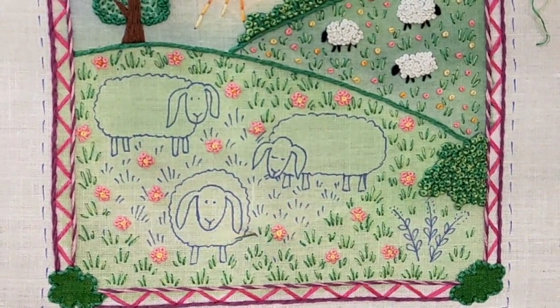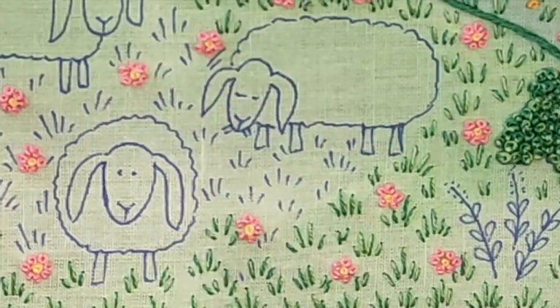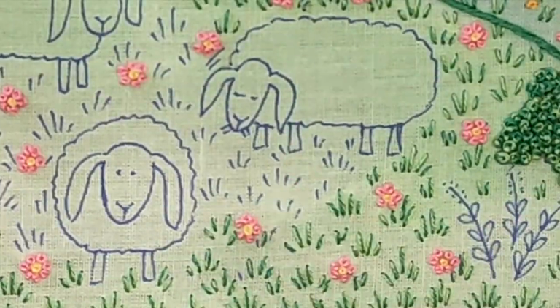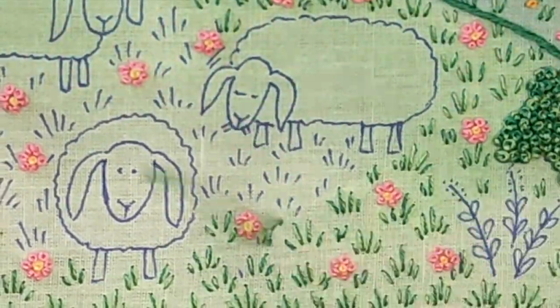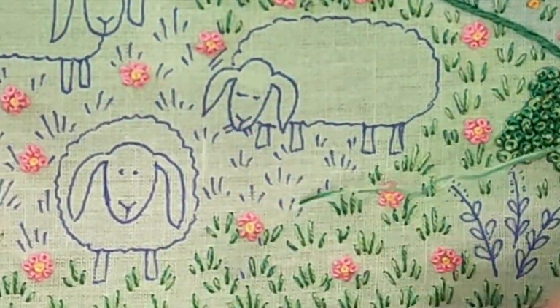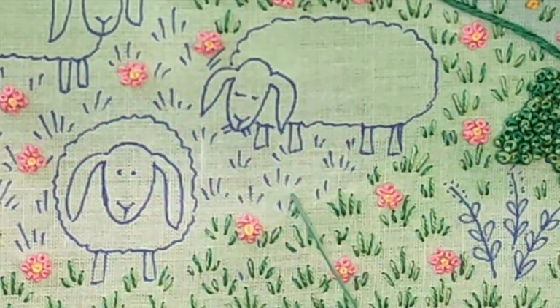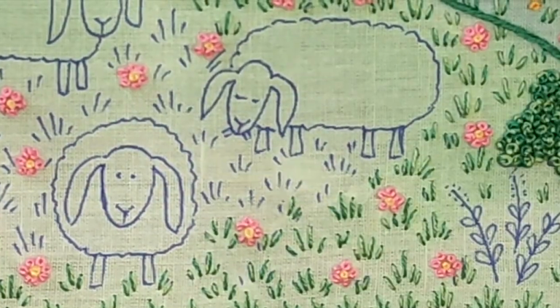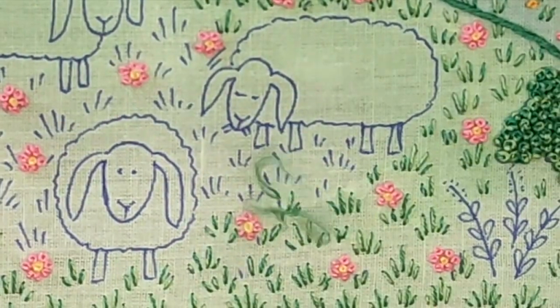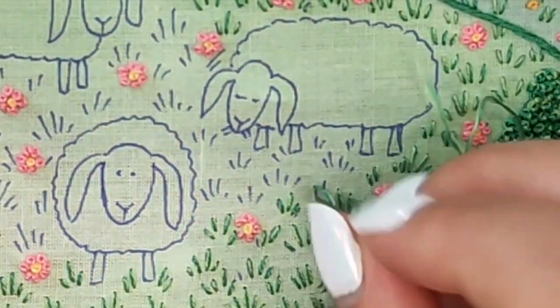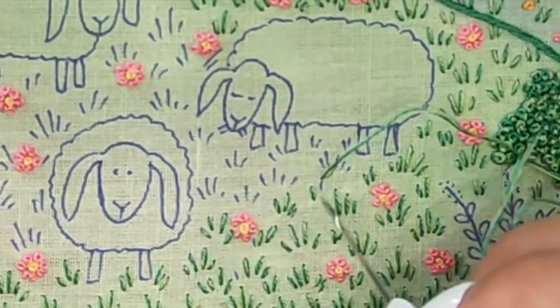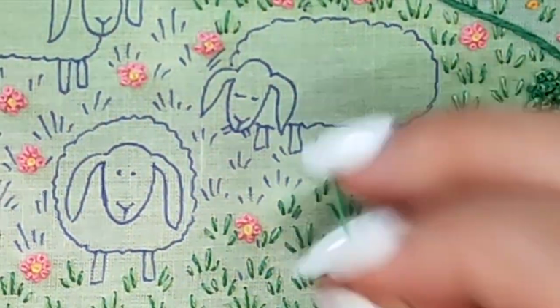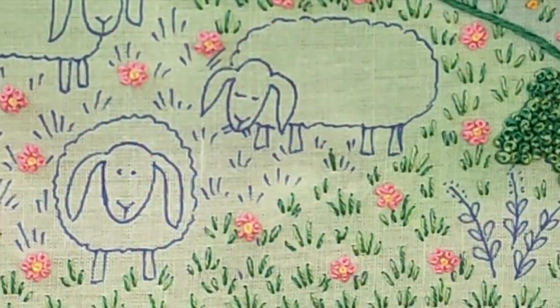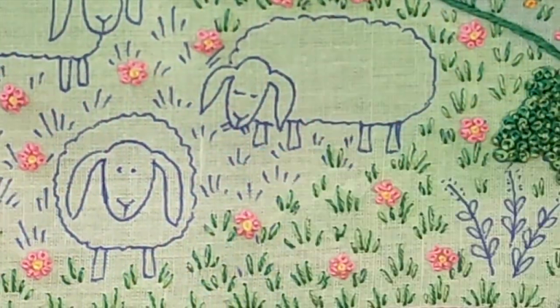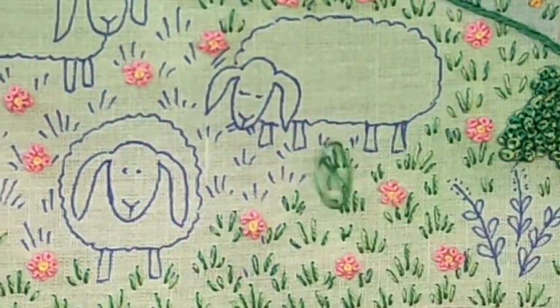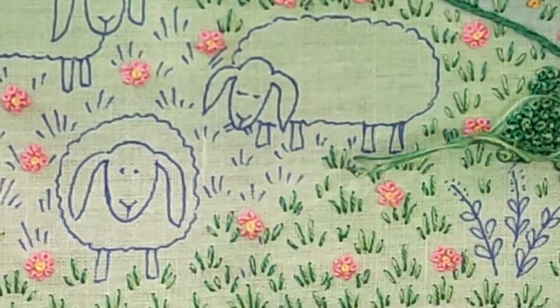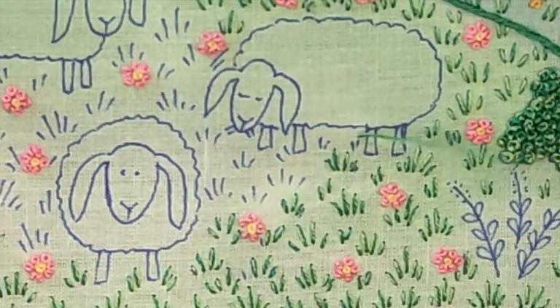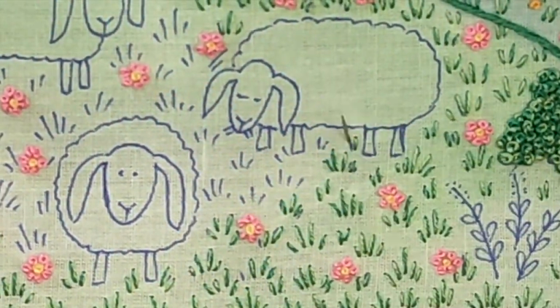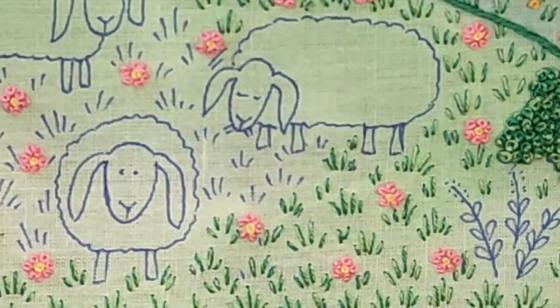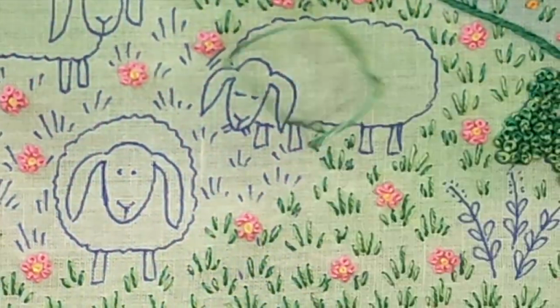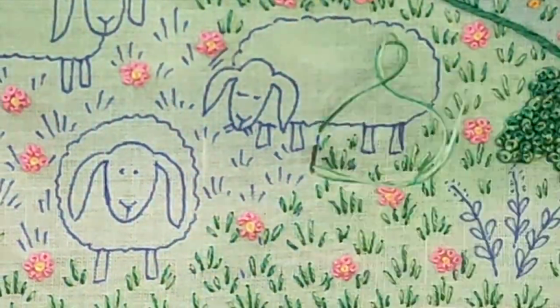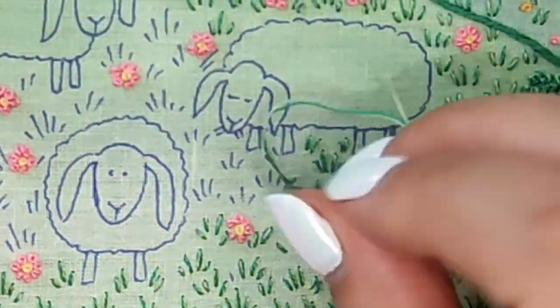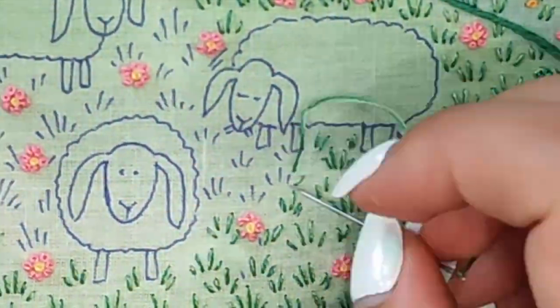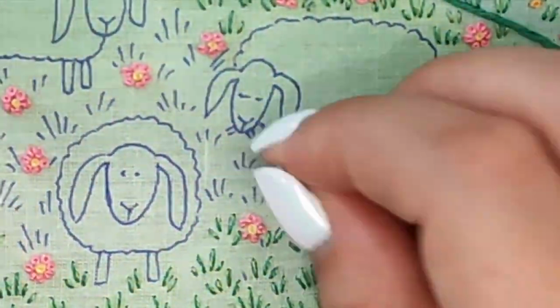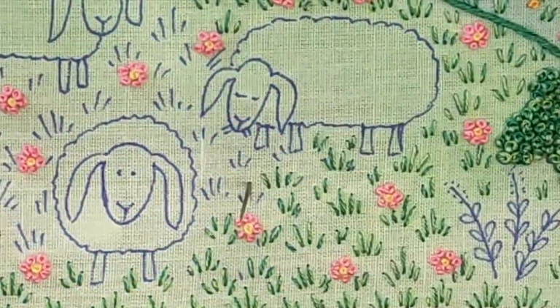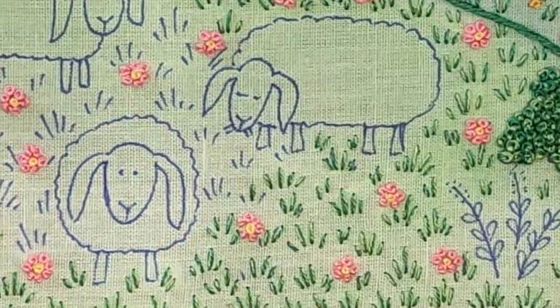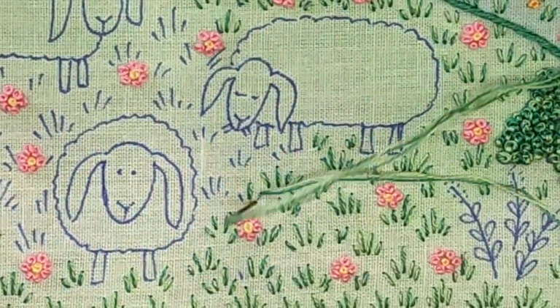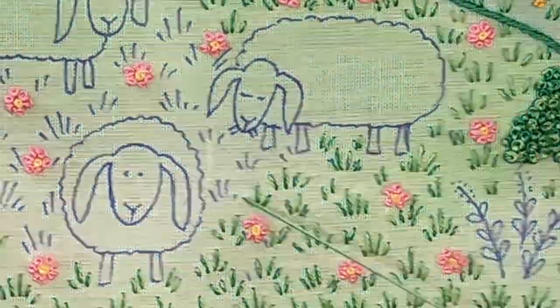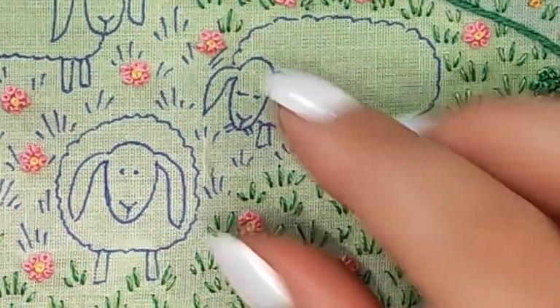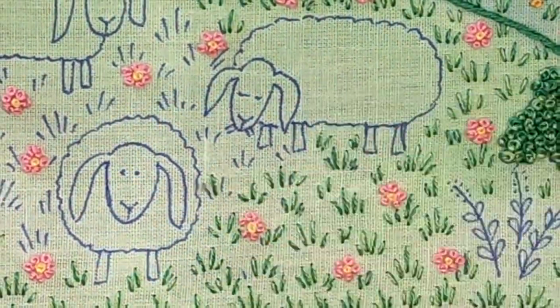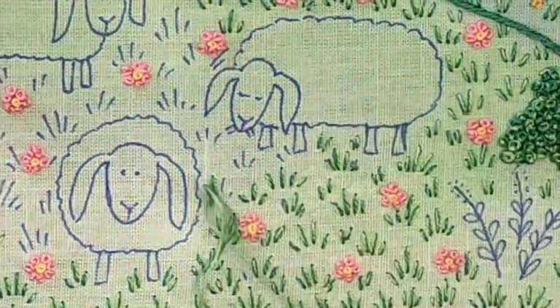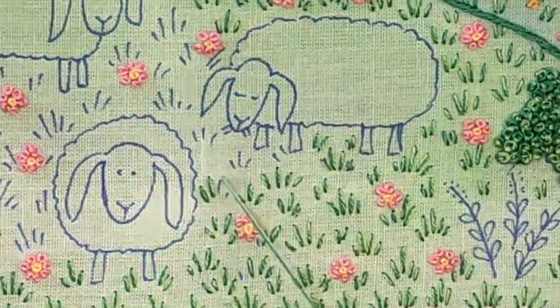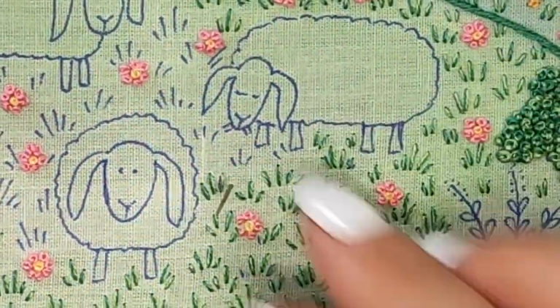For the grass I used two strands — it's a combination of the same green colors I used for the bushes, just with fewer strands.